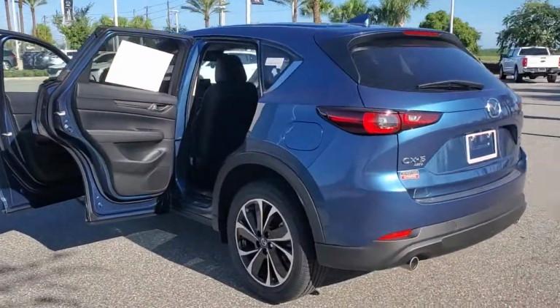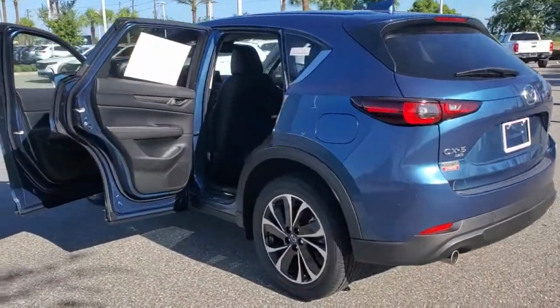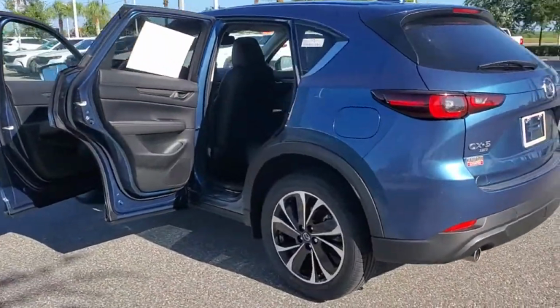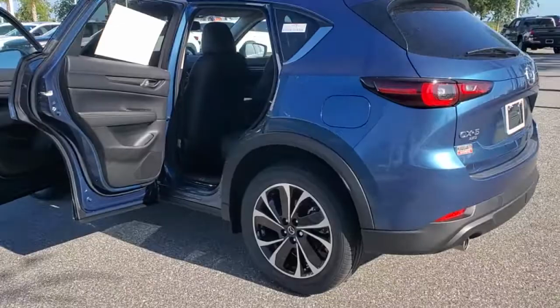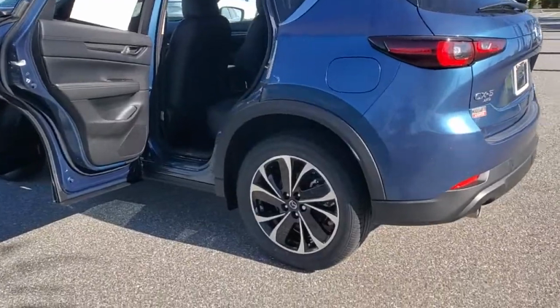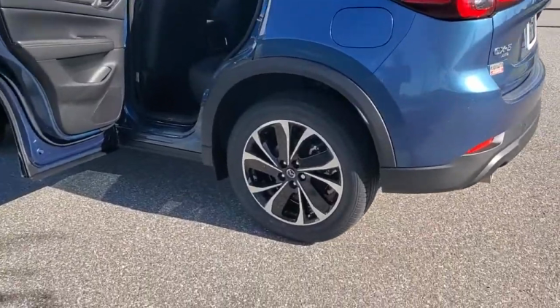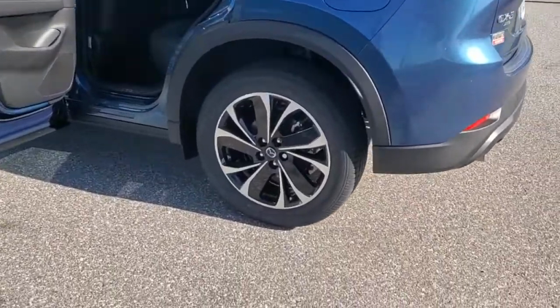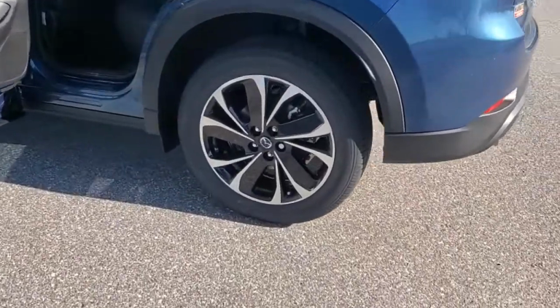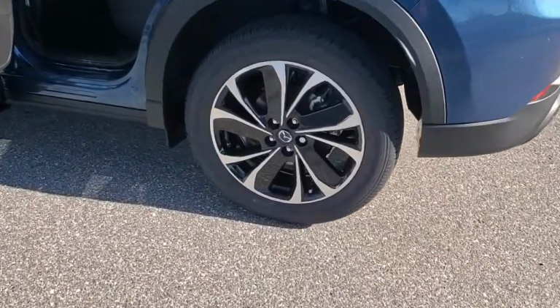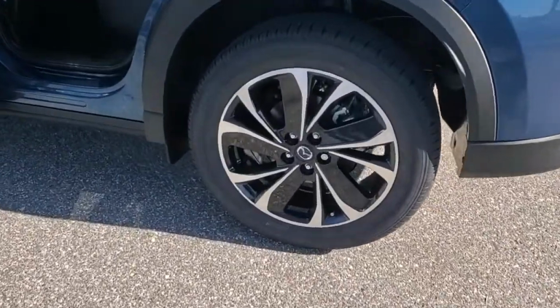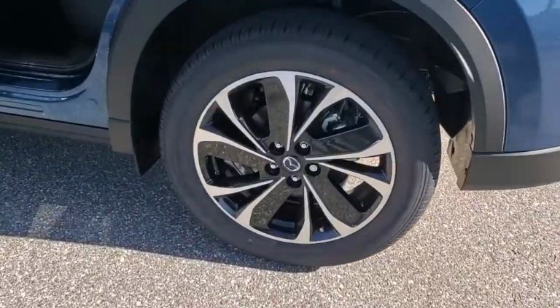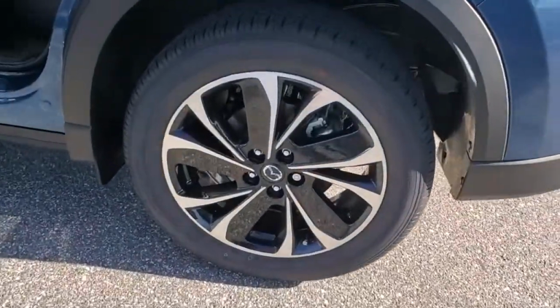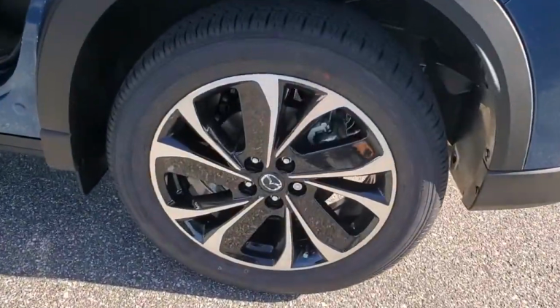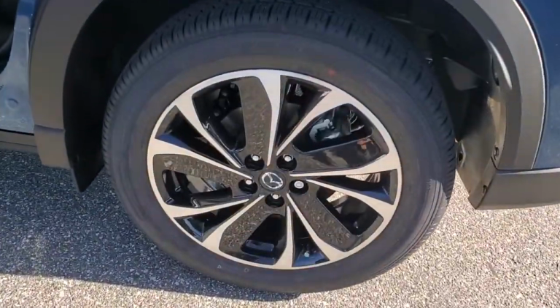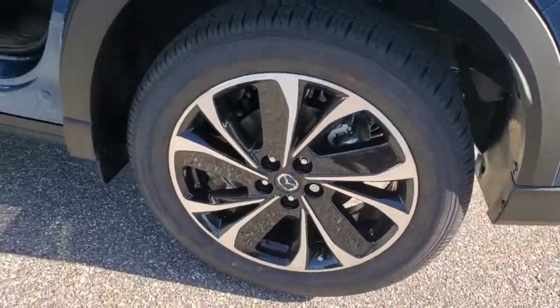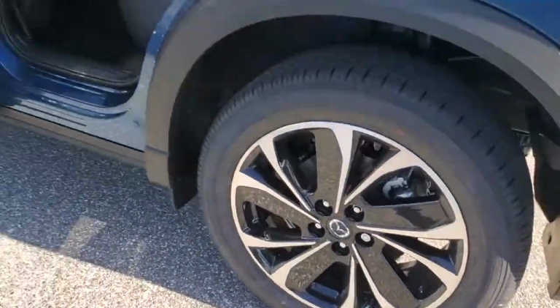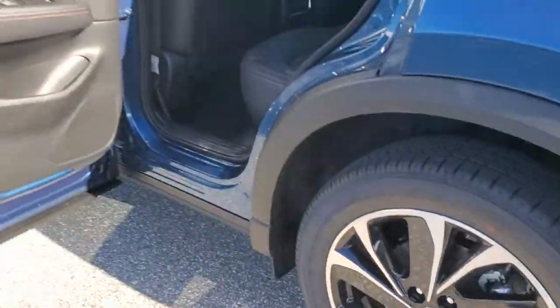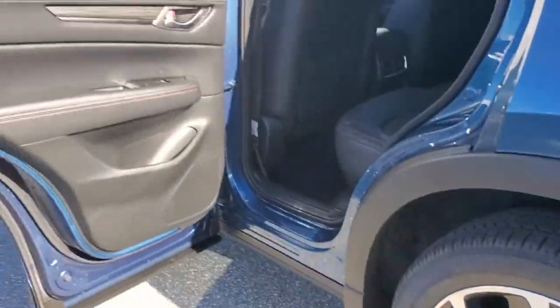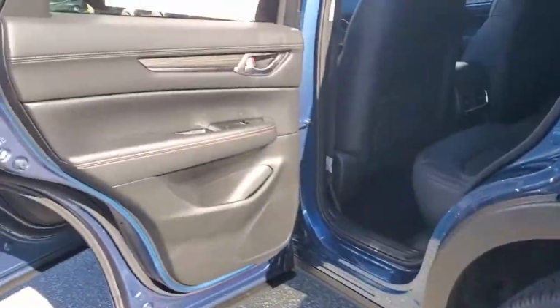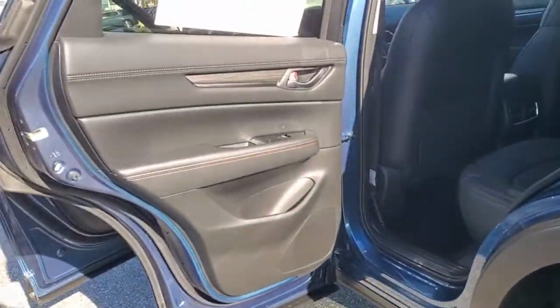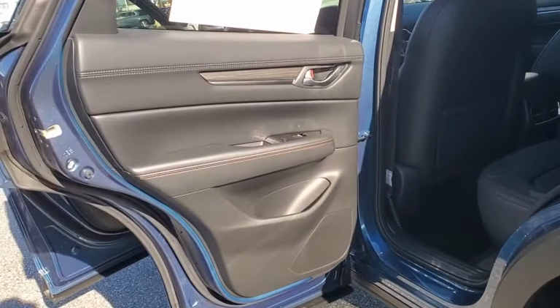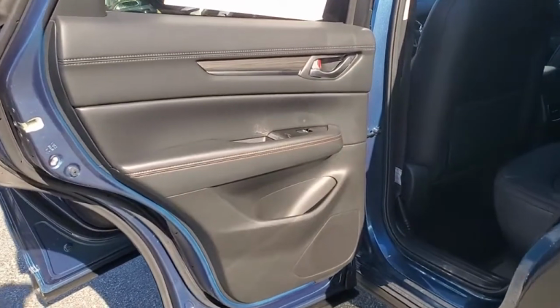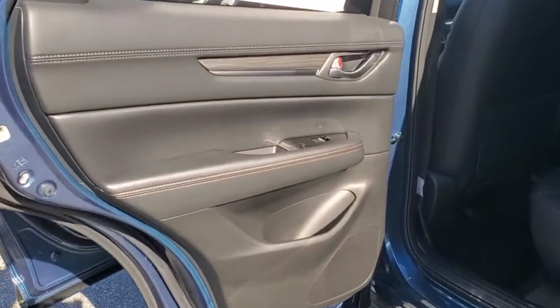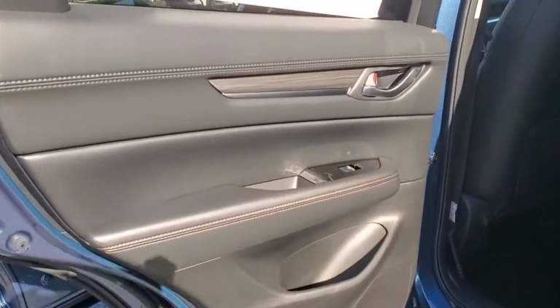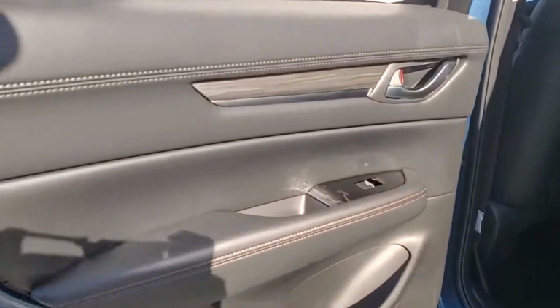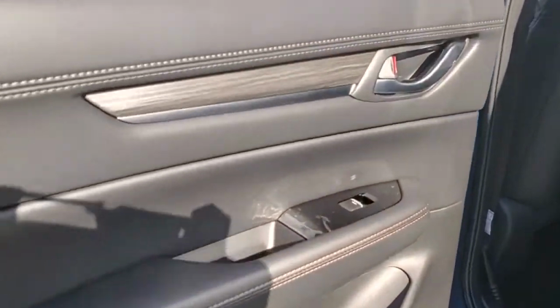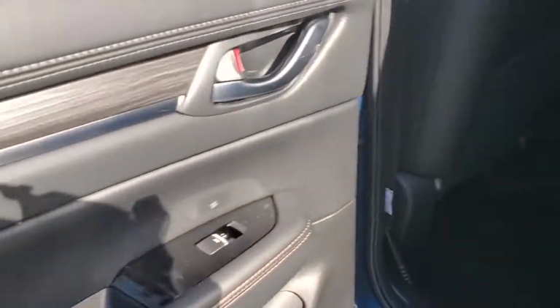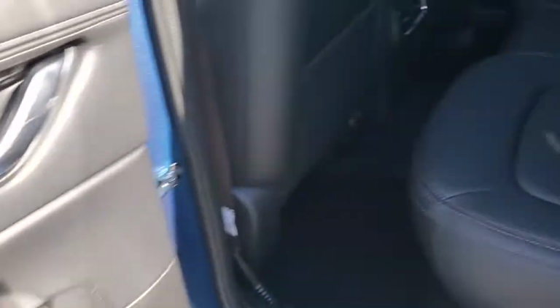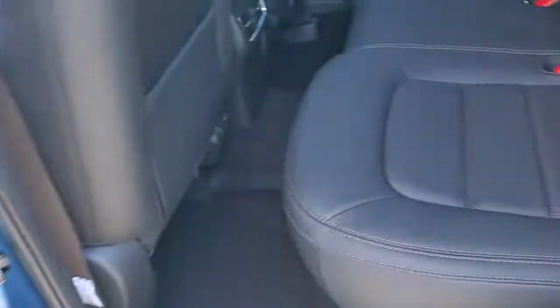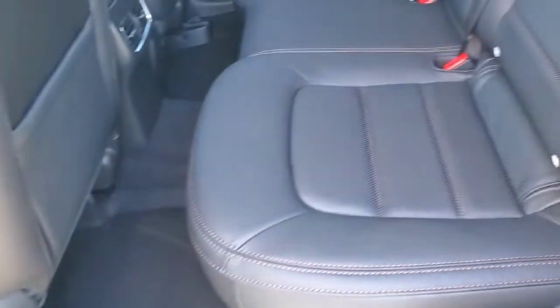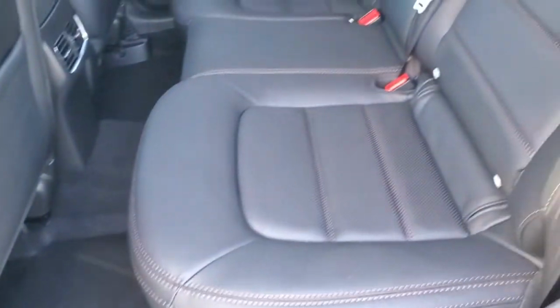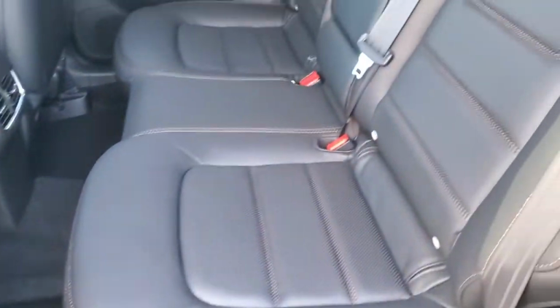The following are some of this vehicle's highlighted options: keyless entry, sunroof, moonroof, power passenger seat, aluminum wheels, power driver seat.